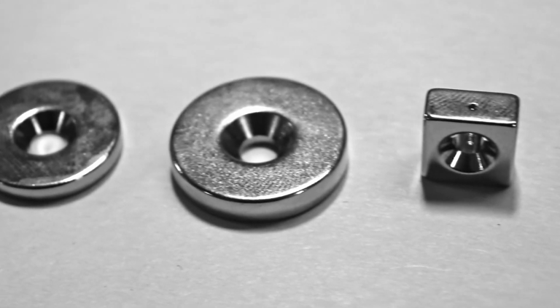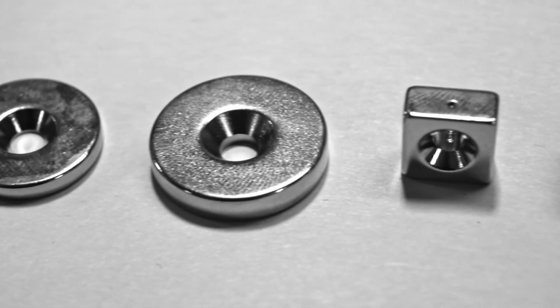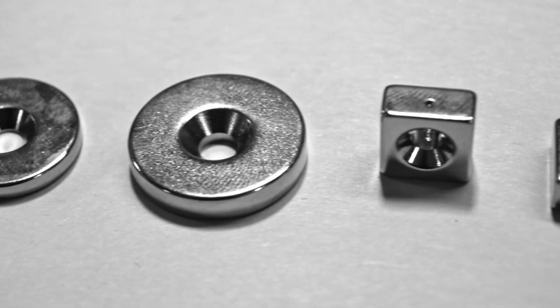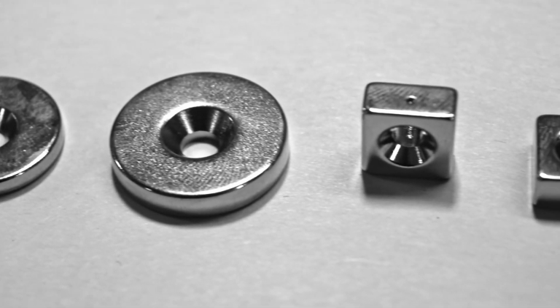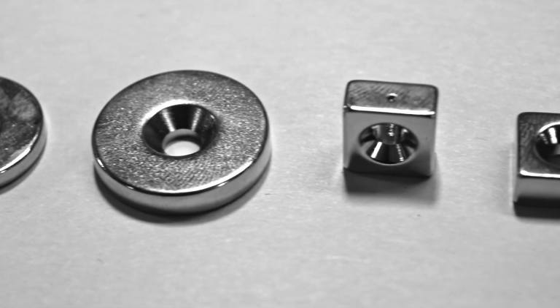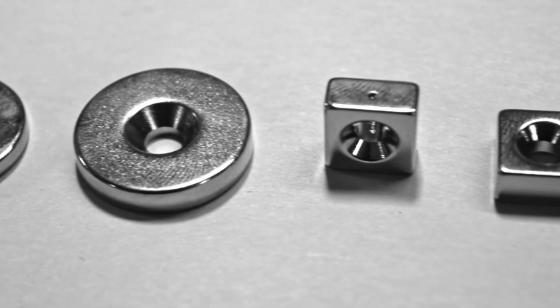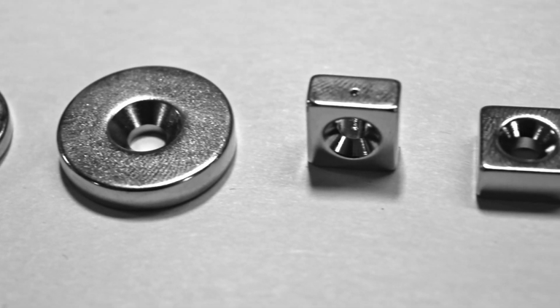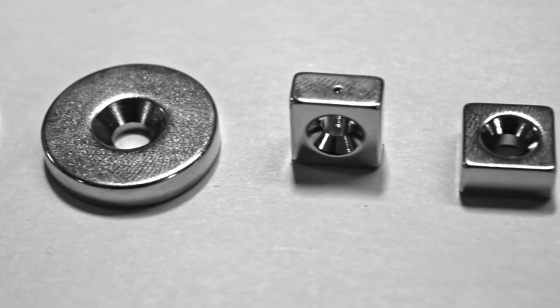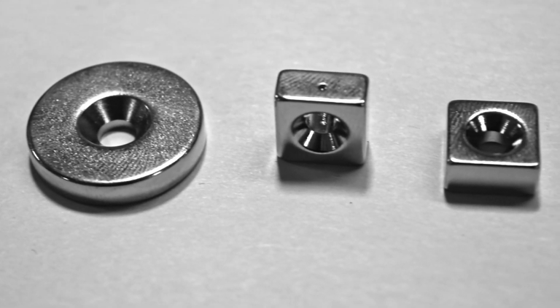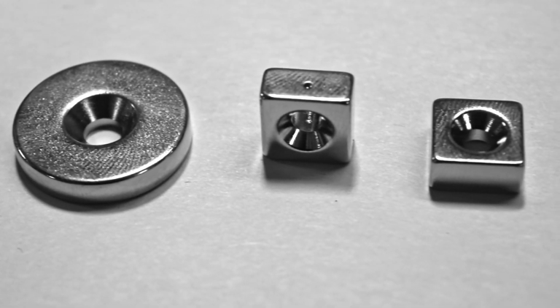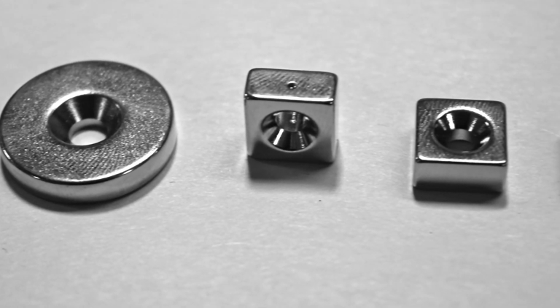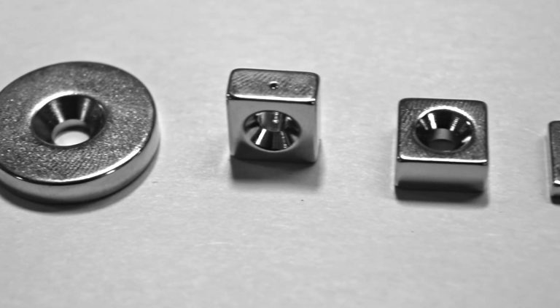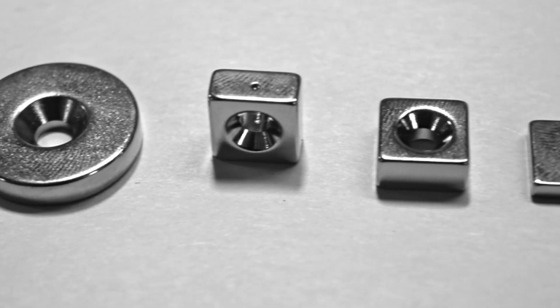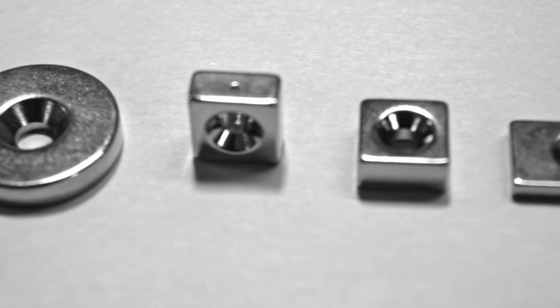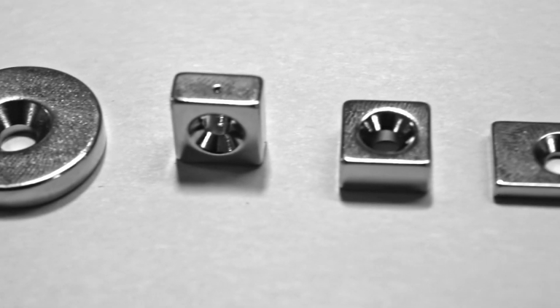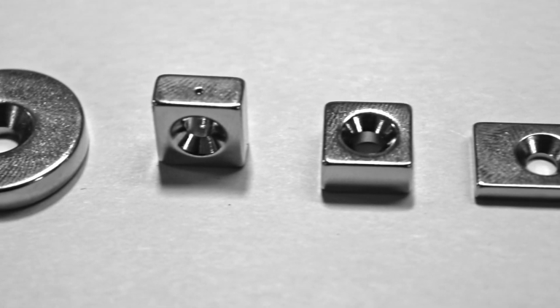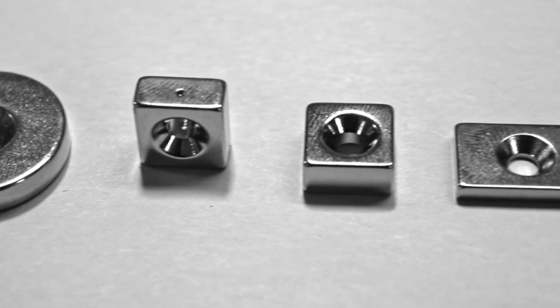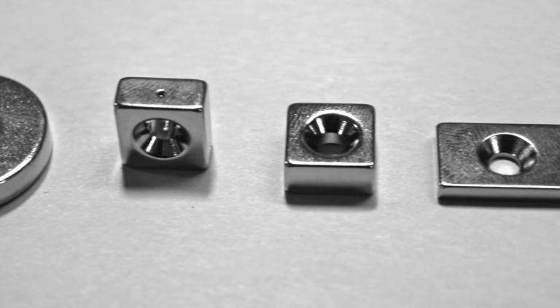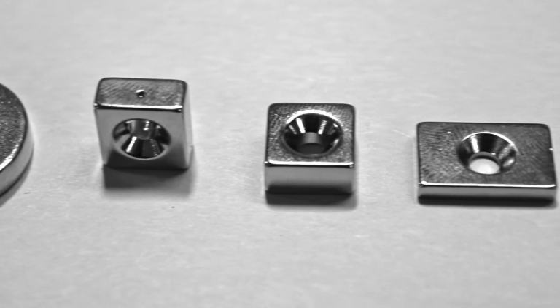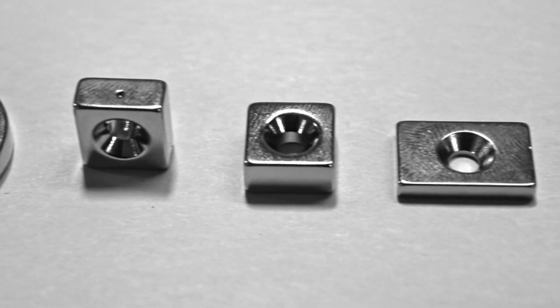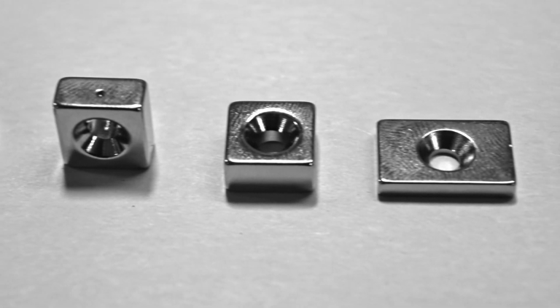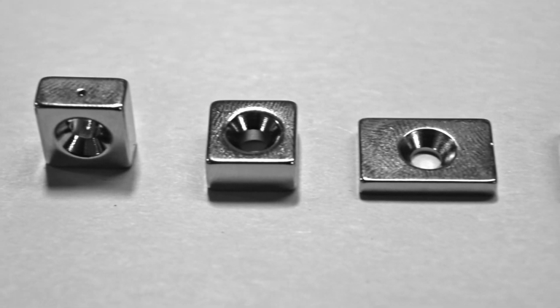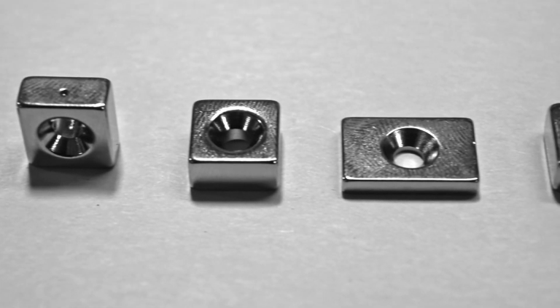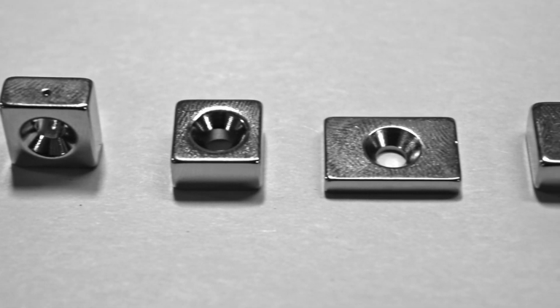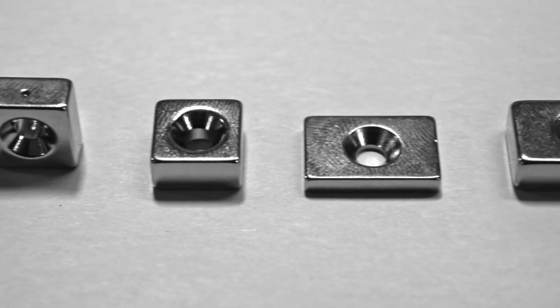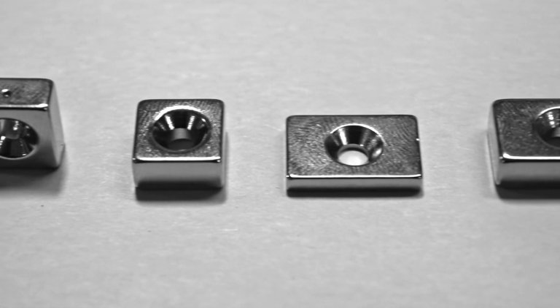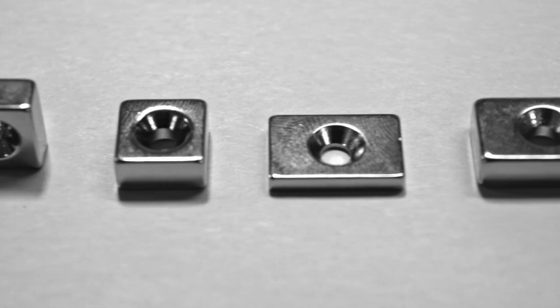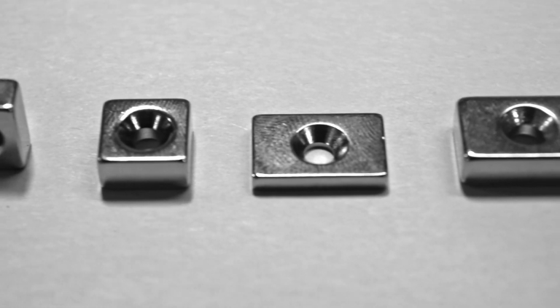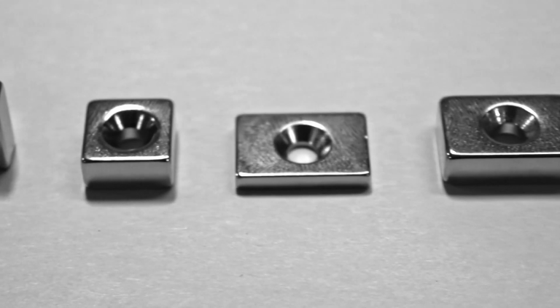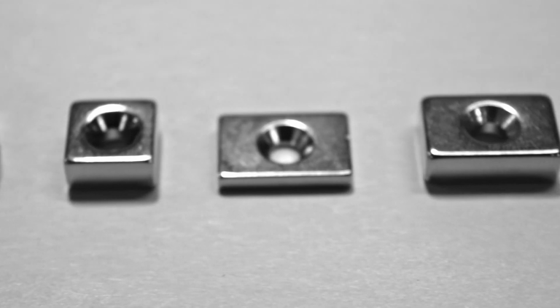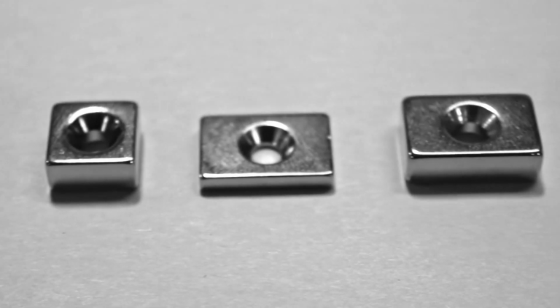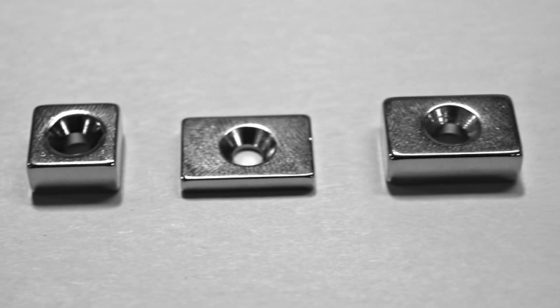Basically, countersunk magnets are used whenever you need to securely fasten a magnet to an object or surface.